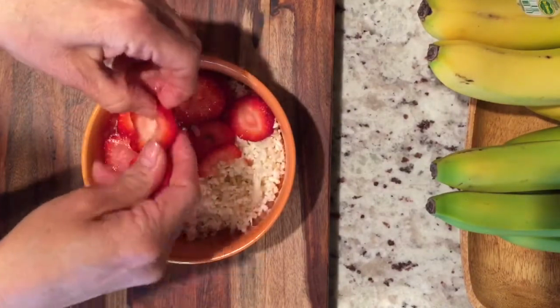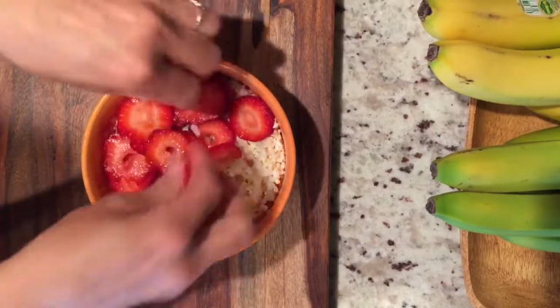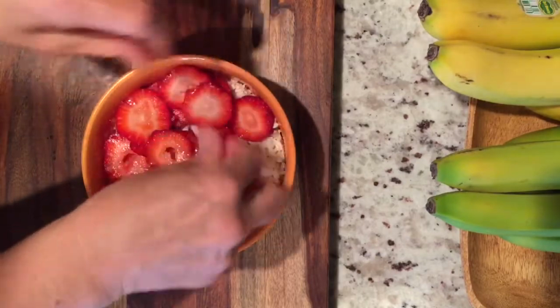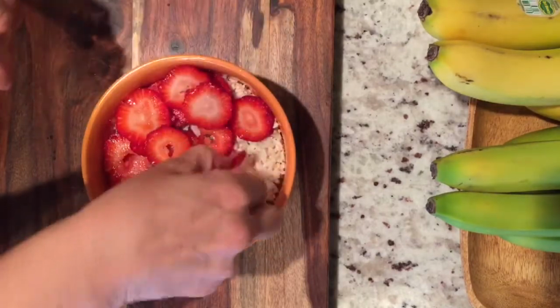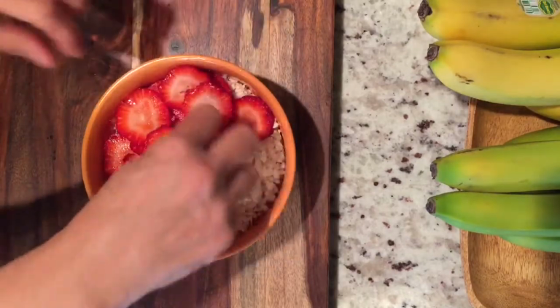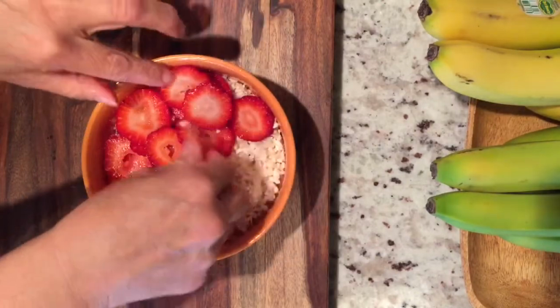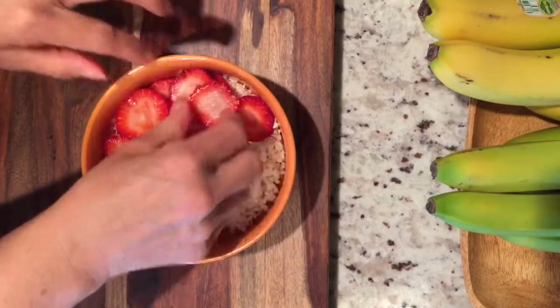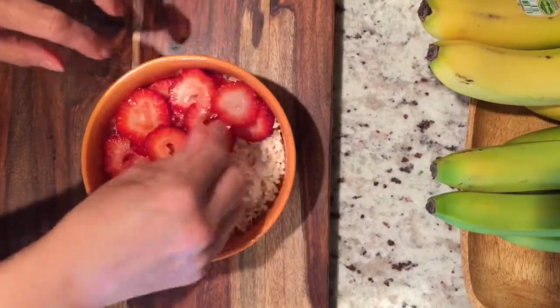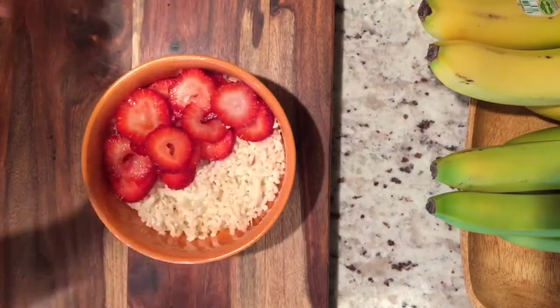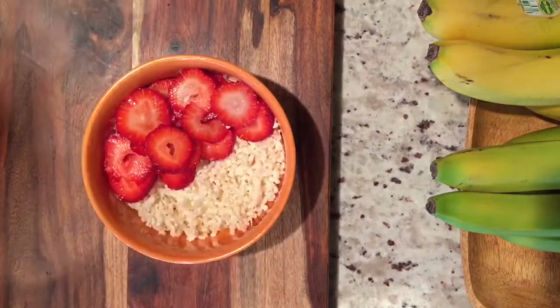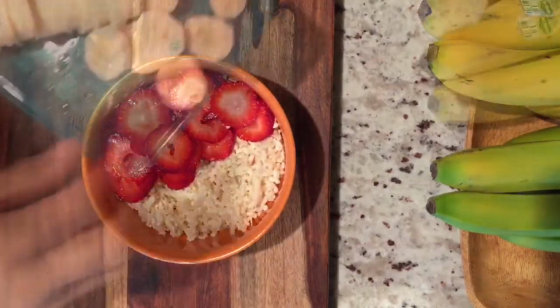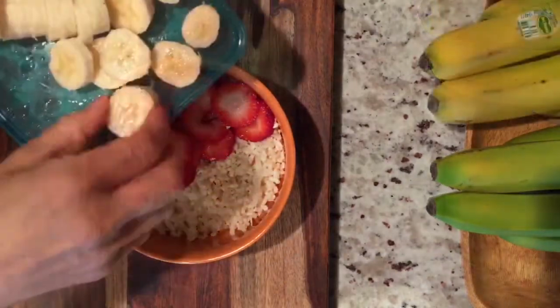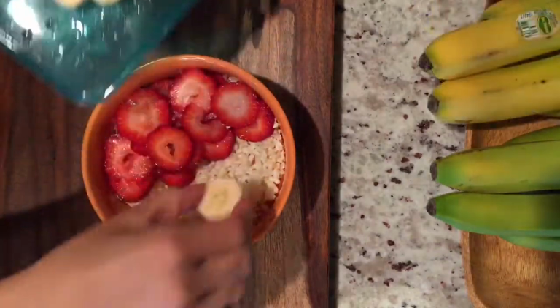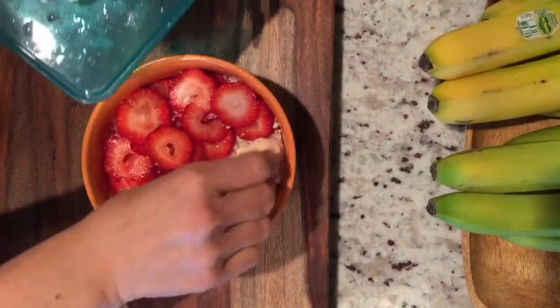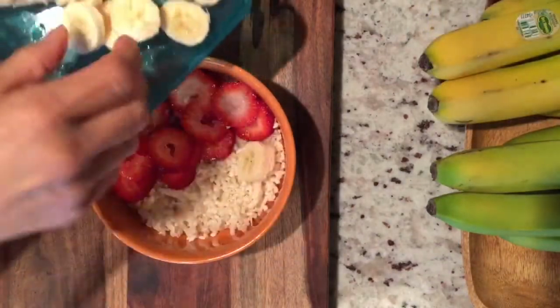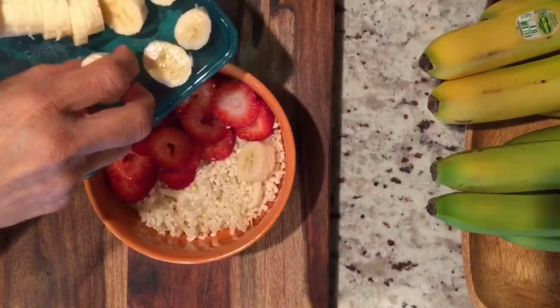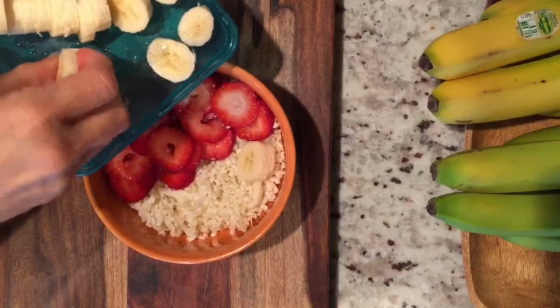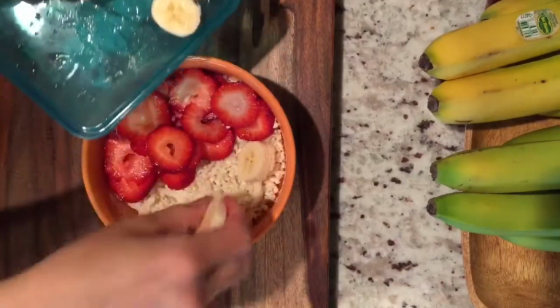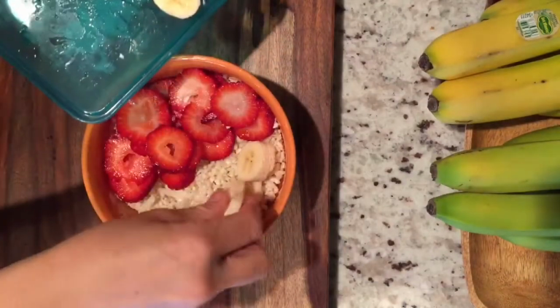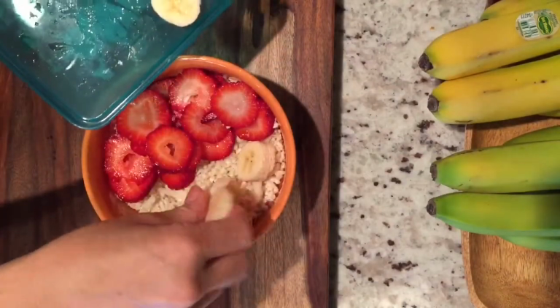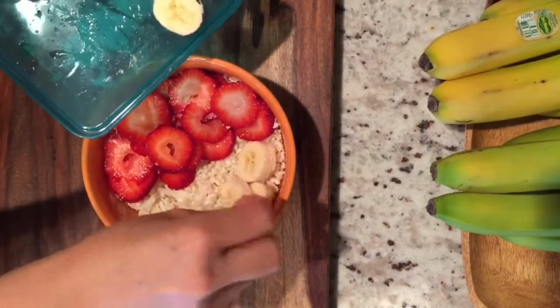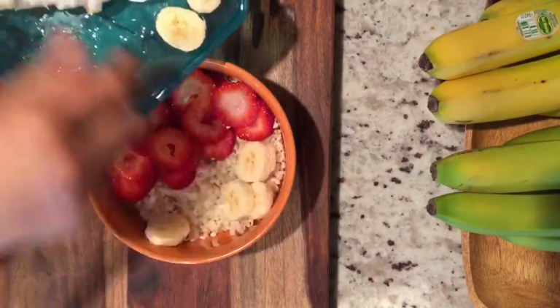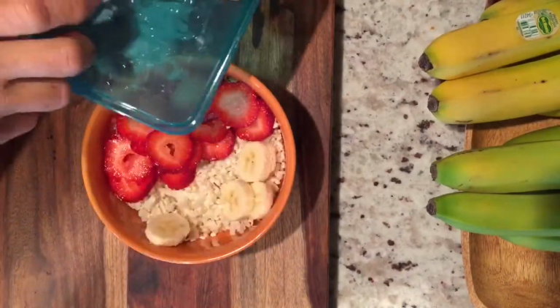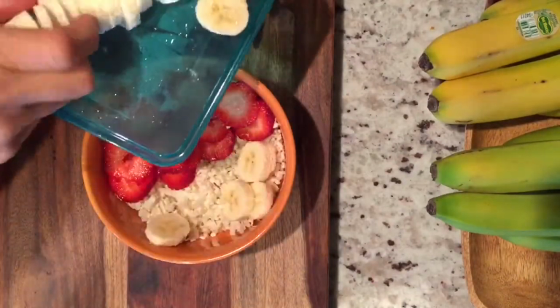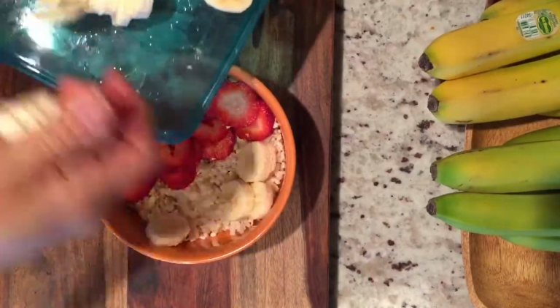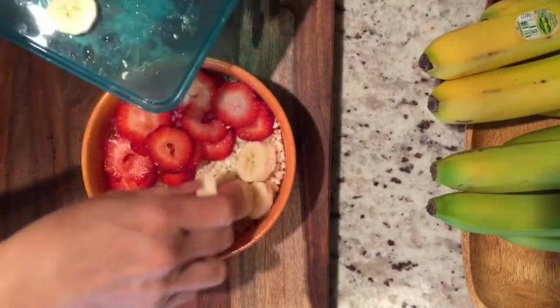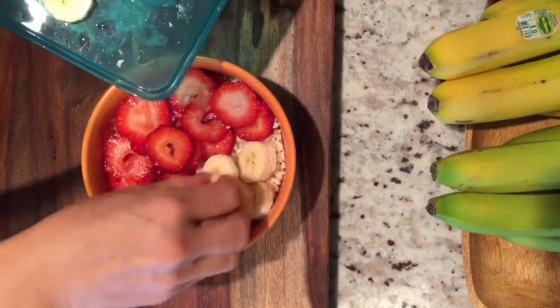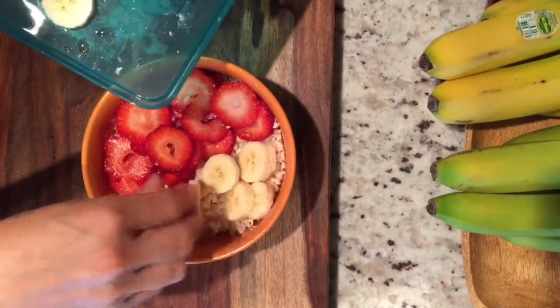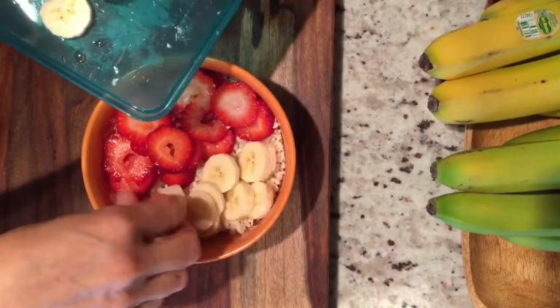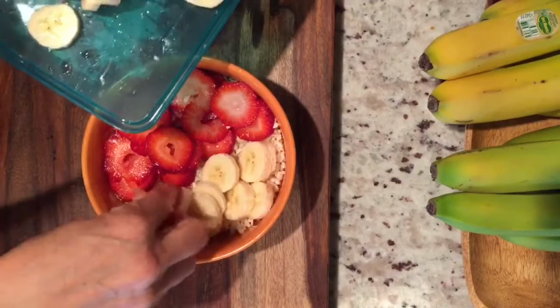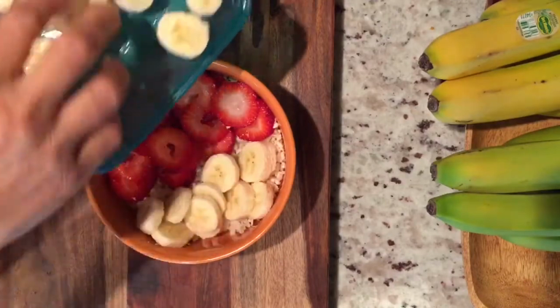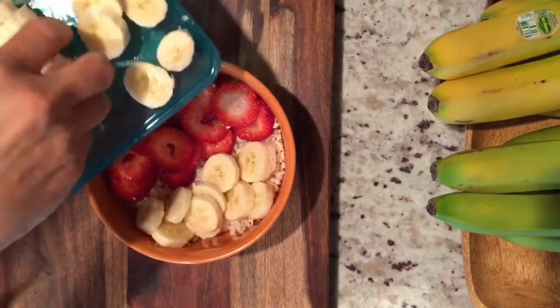I like loading it up, so this becomes a very huge bowl with lots of everything — lots of toppings as well. I'm using one entire banana.